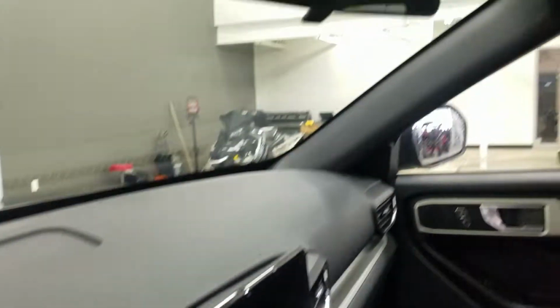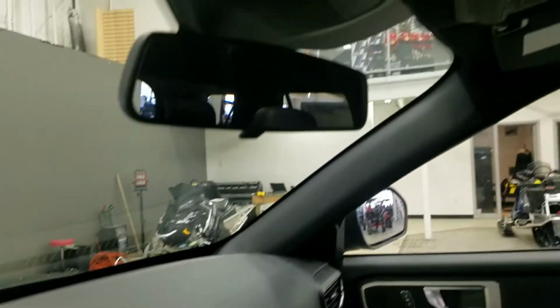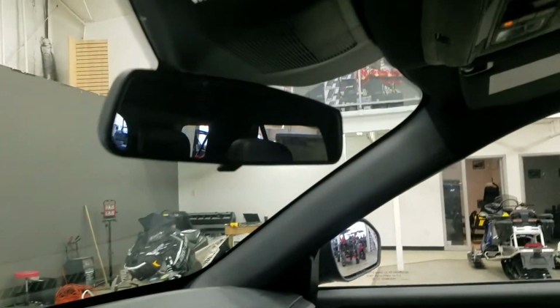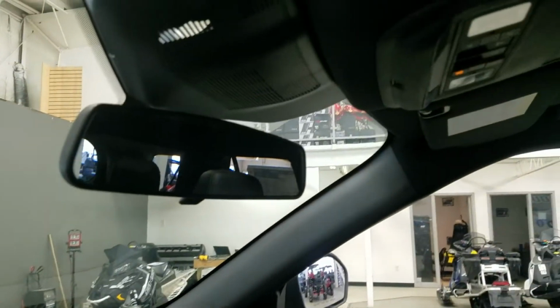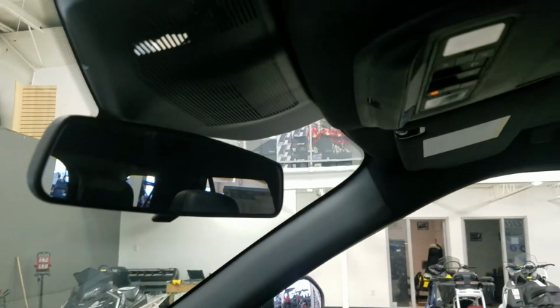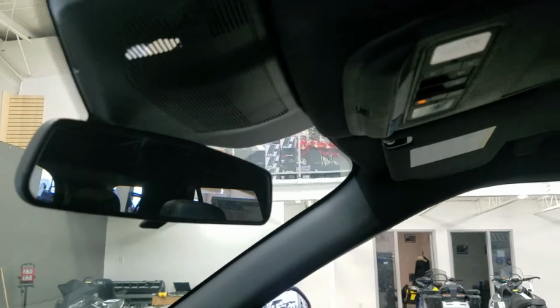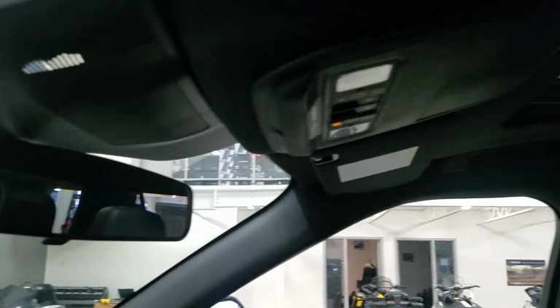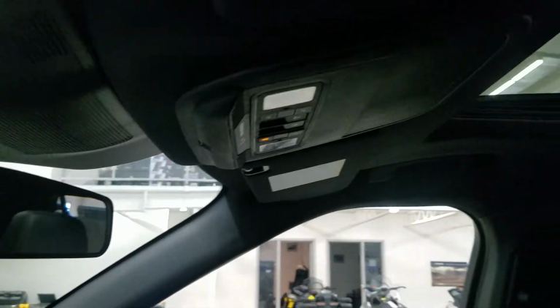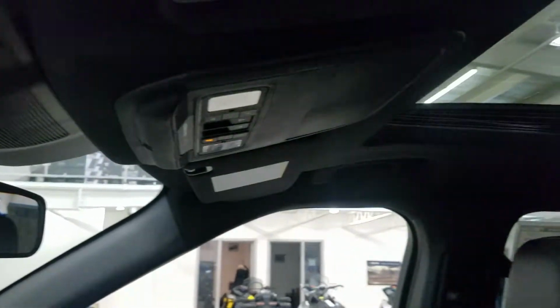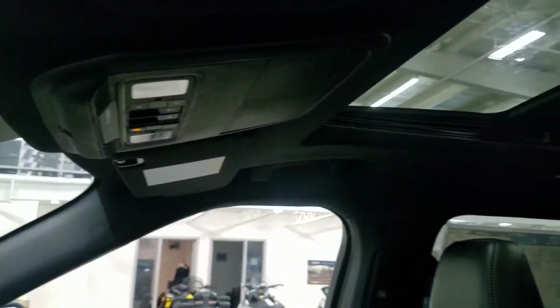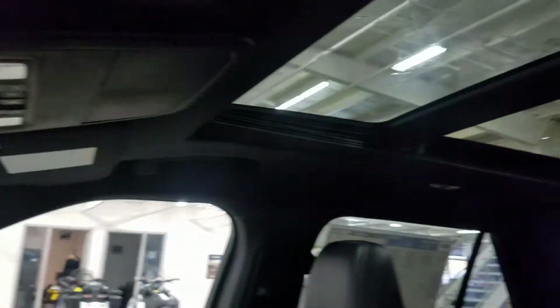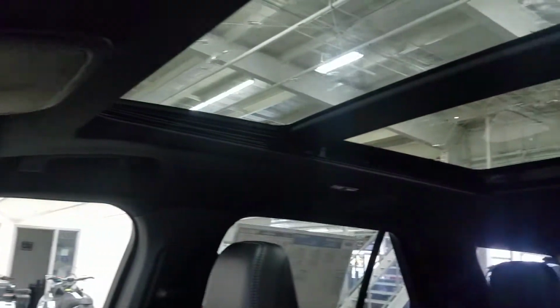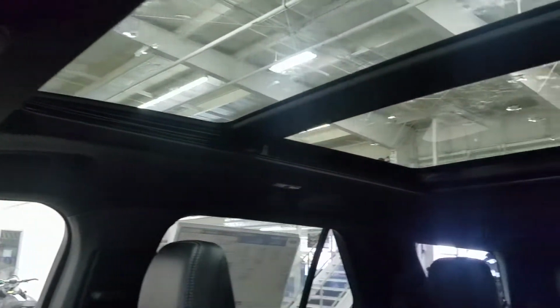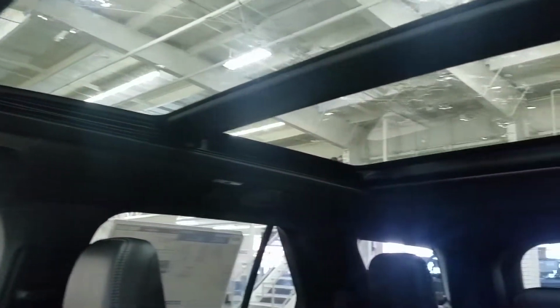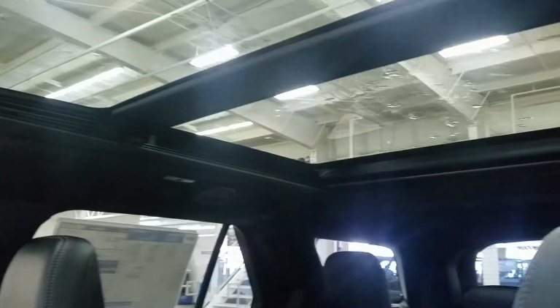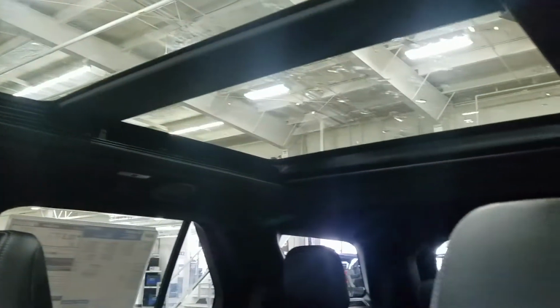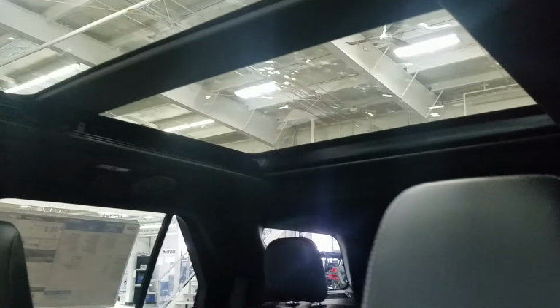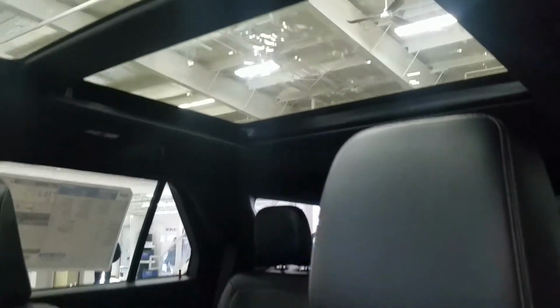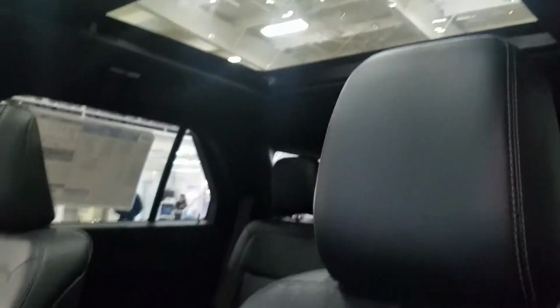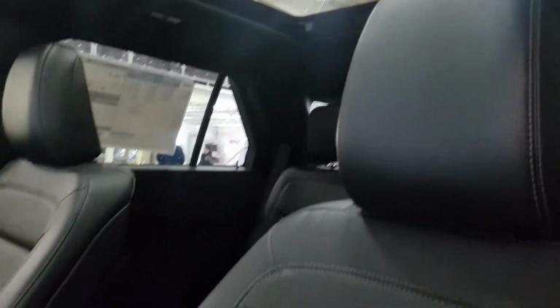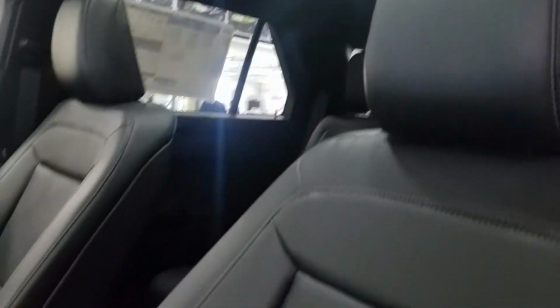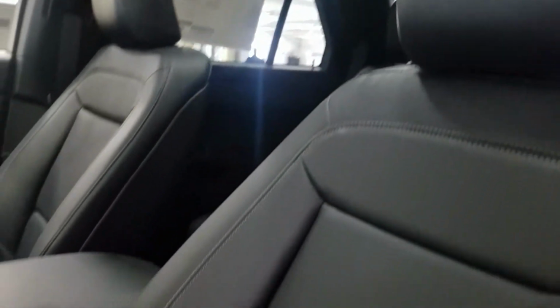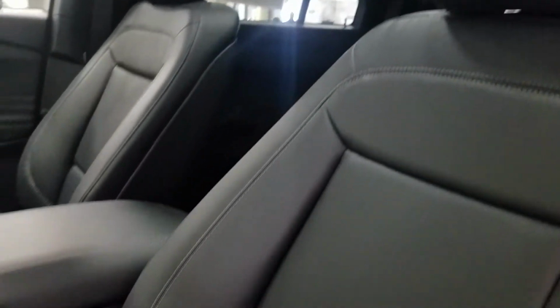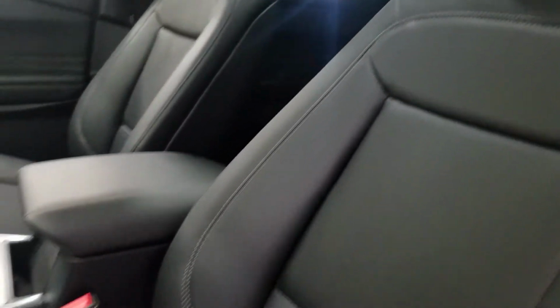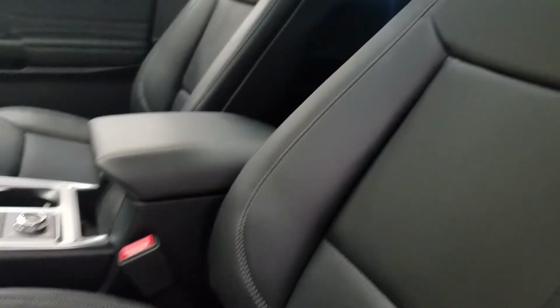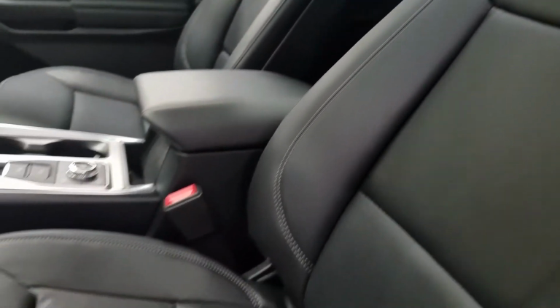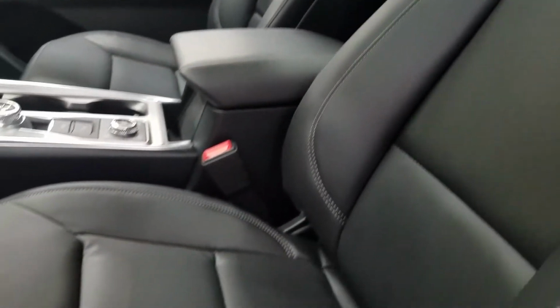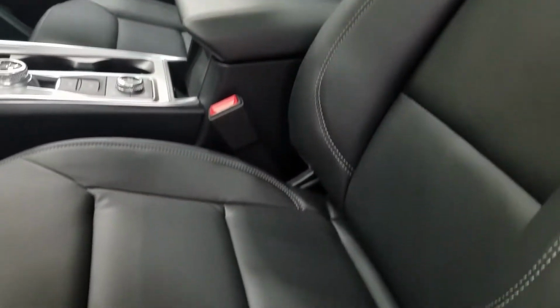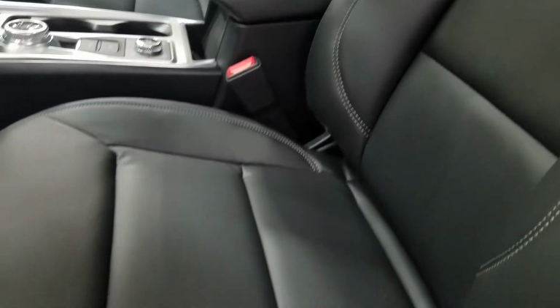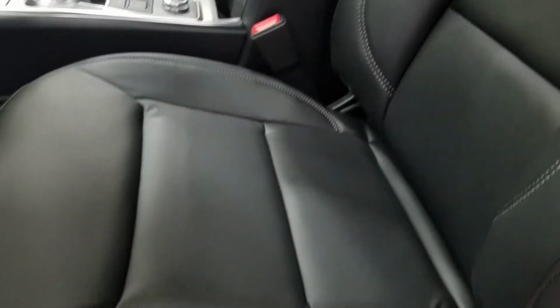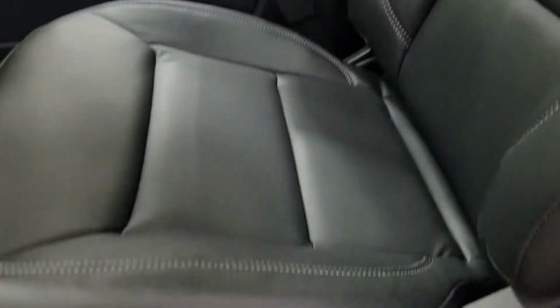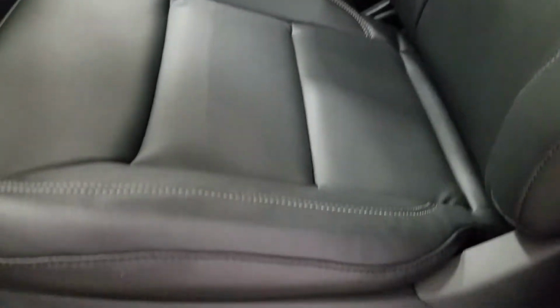Up above we have our rear view mirror with cabin lights to provide ambient lighting. We also have our beautiful twin panel moonroof. As you look down at the interior, we have beautiful black leather seating that comes with a fully adjustable seat with lumbar support for both driver and passenger.